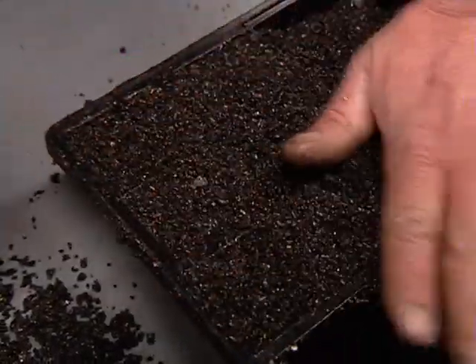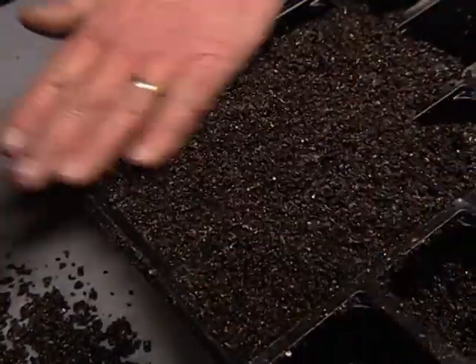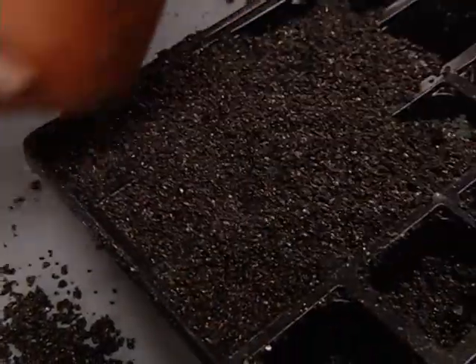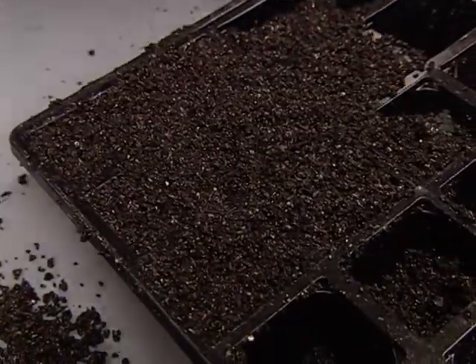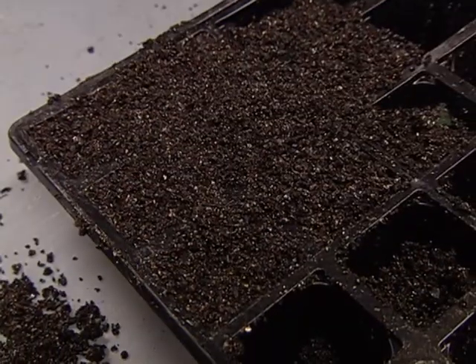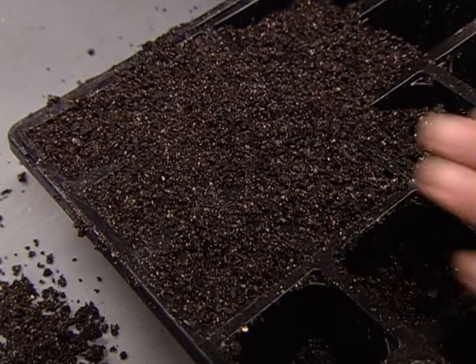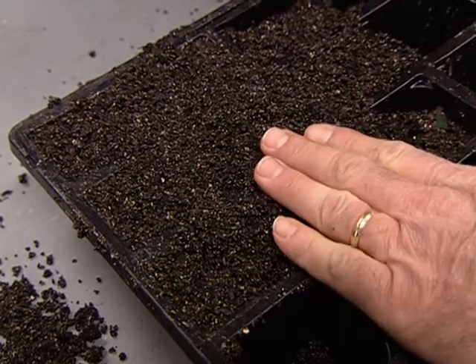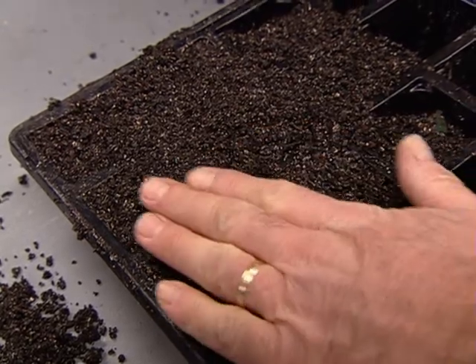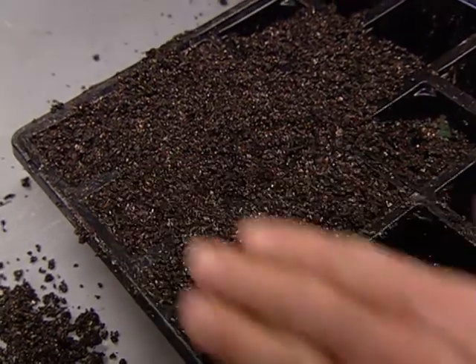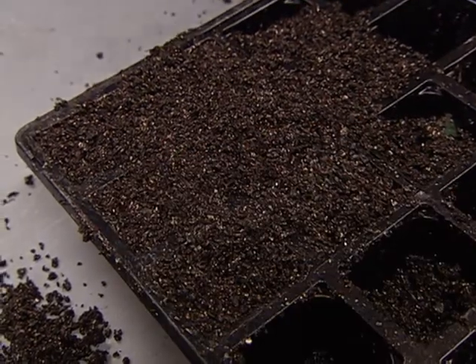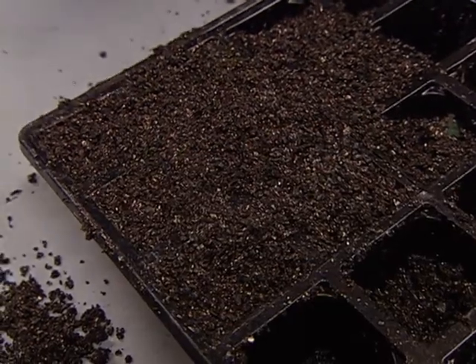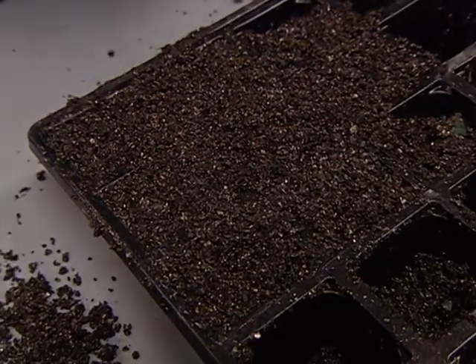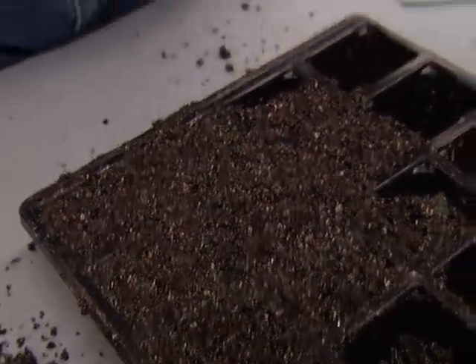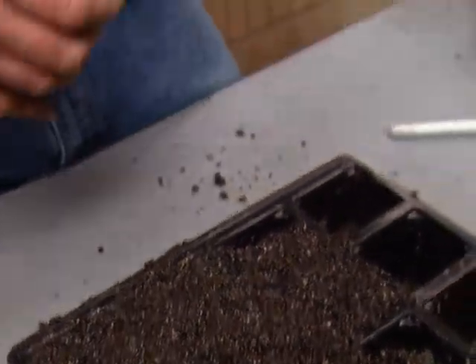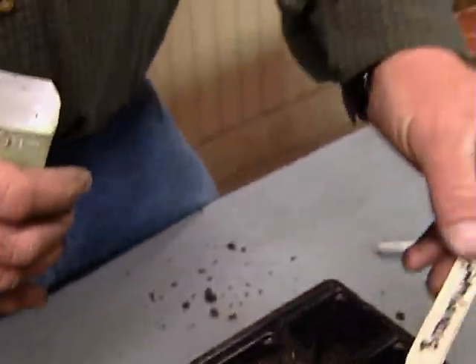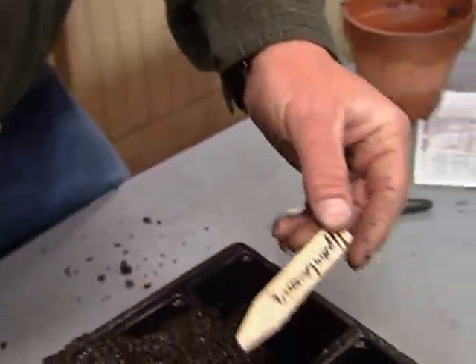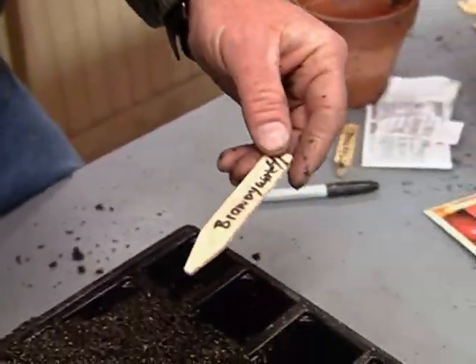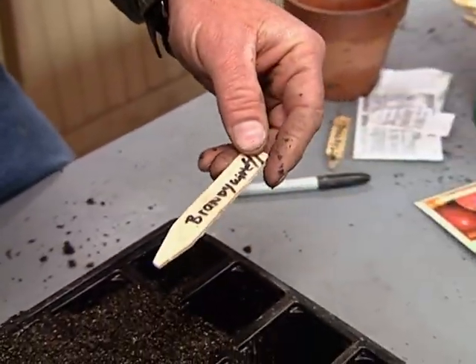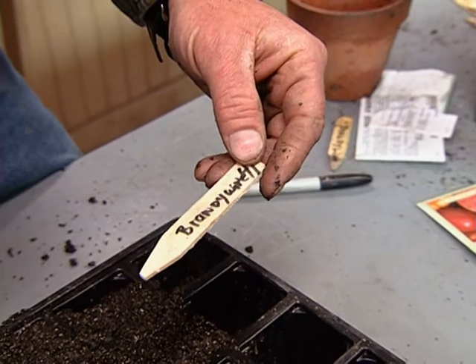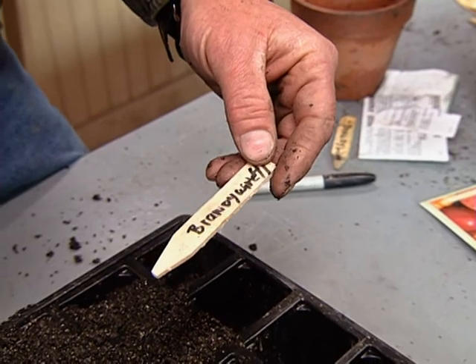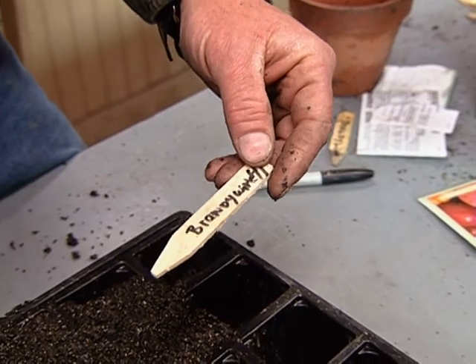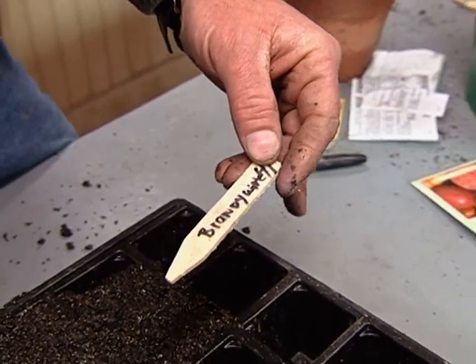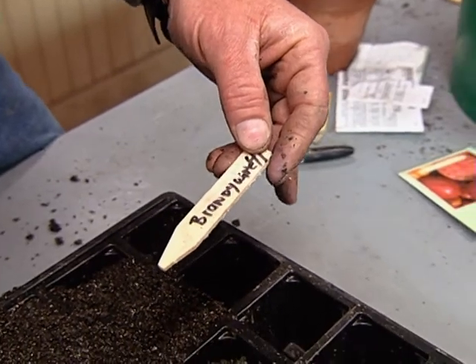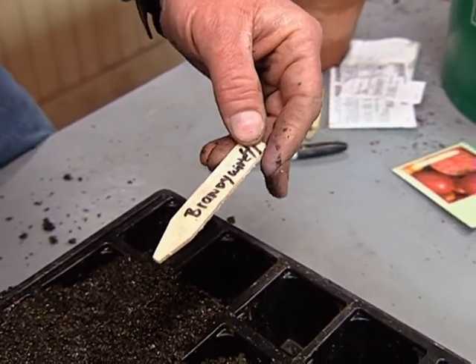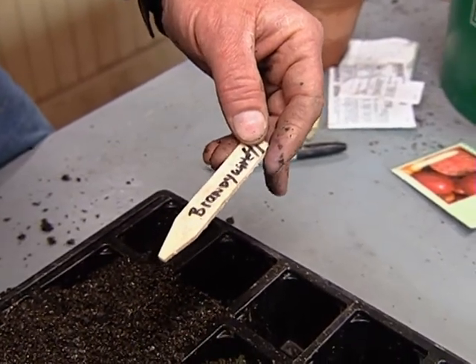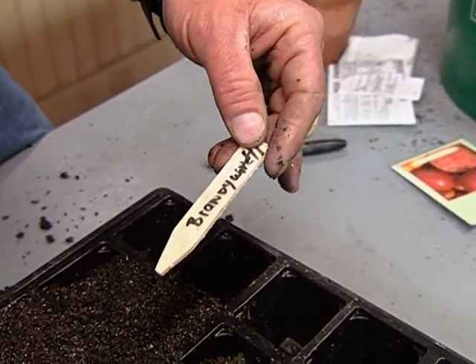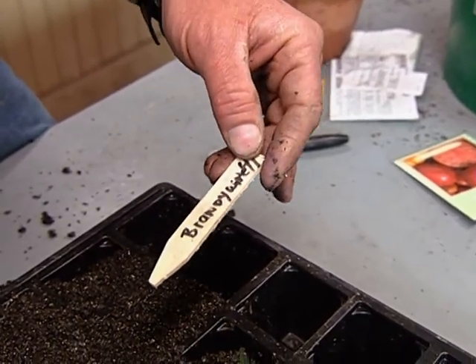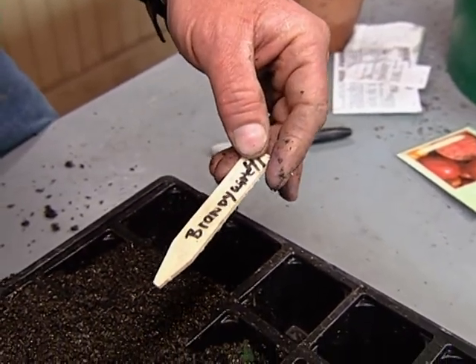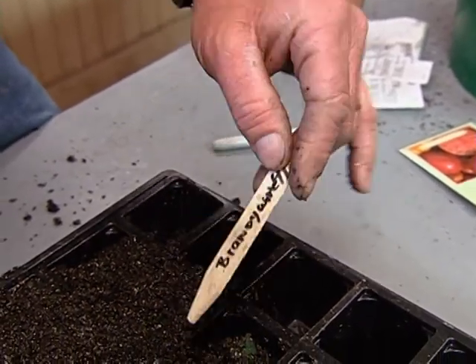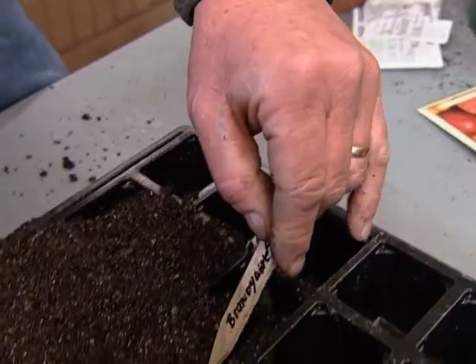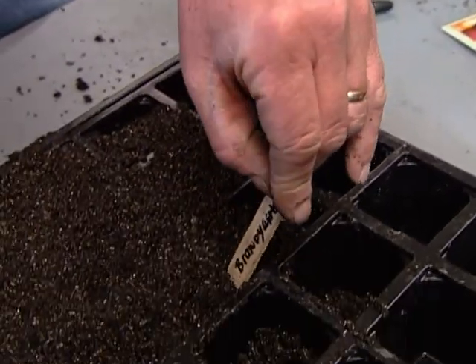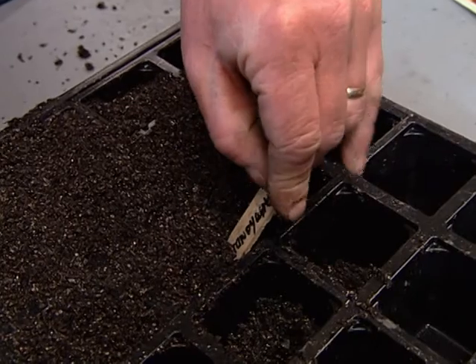It's nice and level. So how tight do you want to compact it? You don't want it tight, Steve — you want it firm. Now, one important key is to put a tag in with the seeds. You're never going to know what these individual plants are until they fruit, so this way I know what I'm growing.